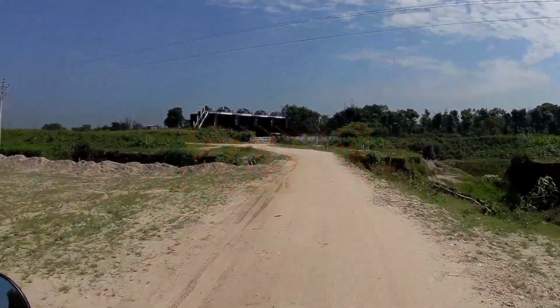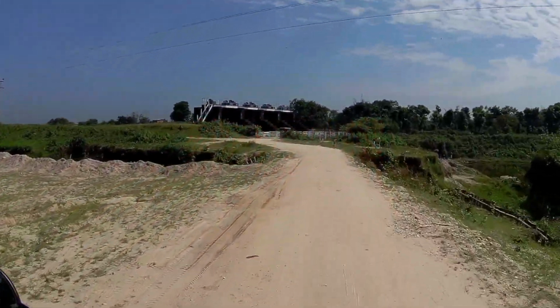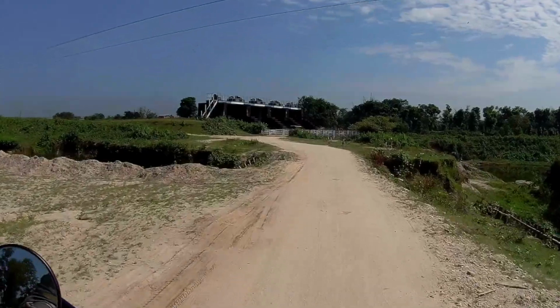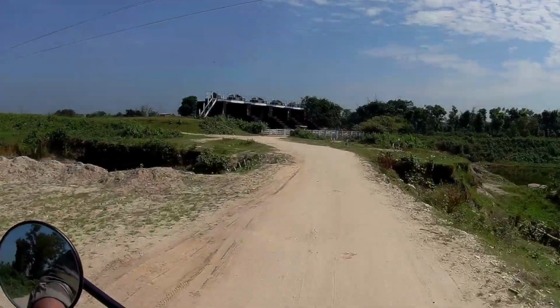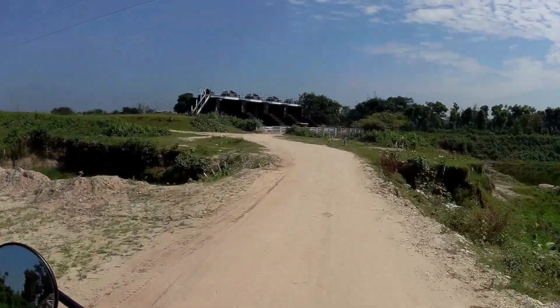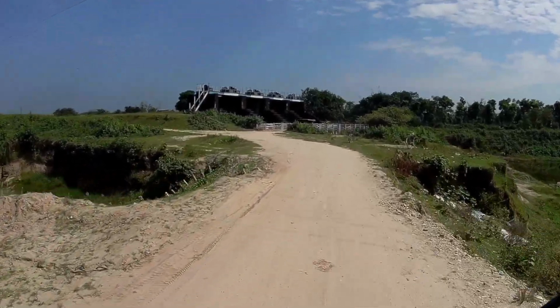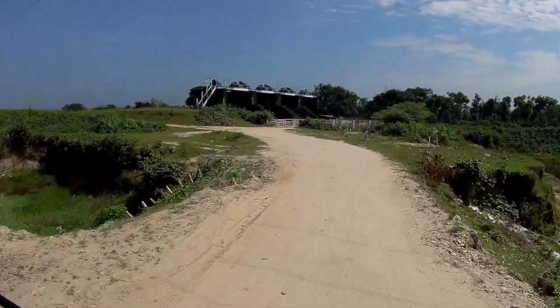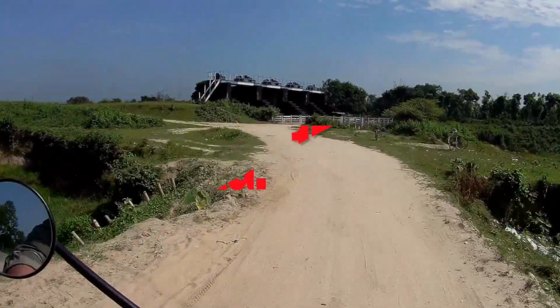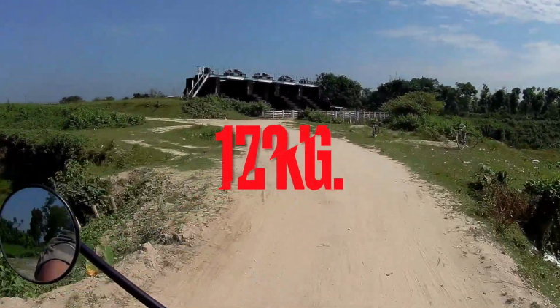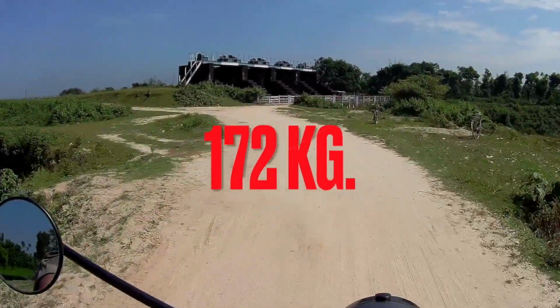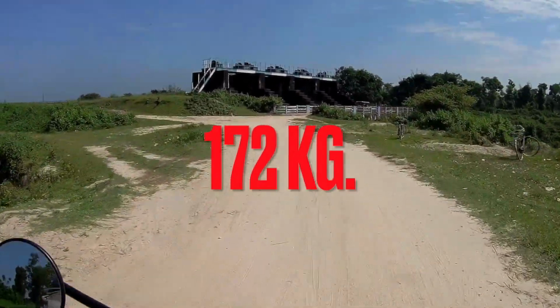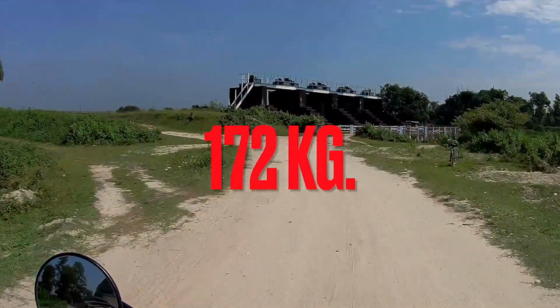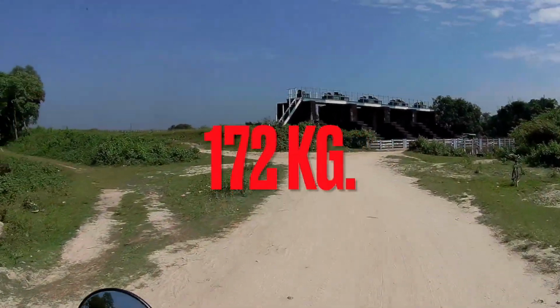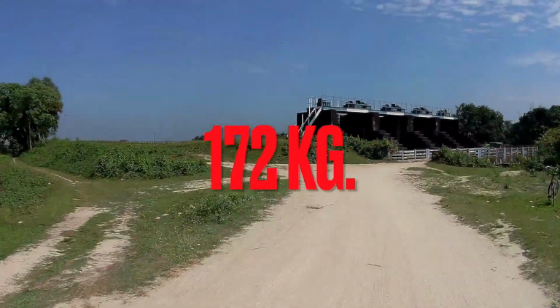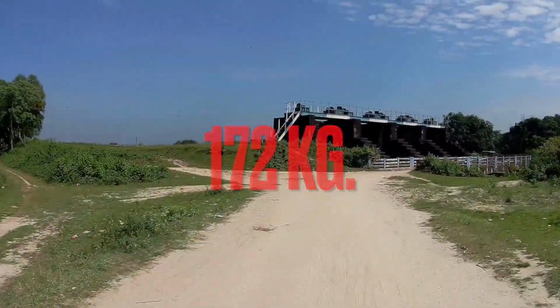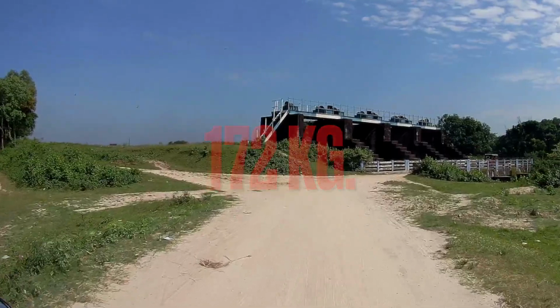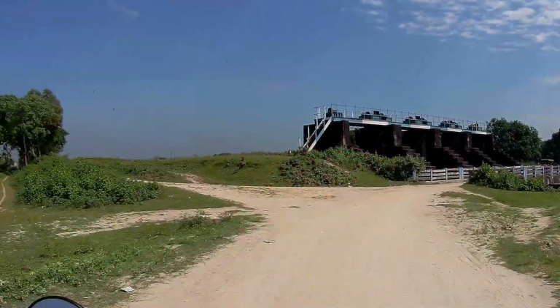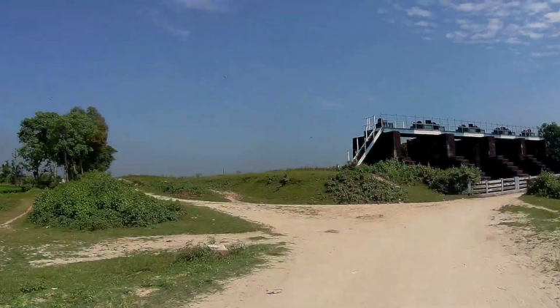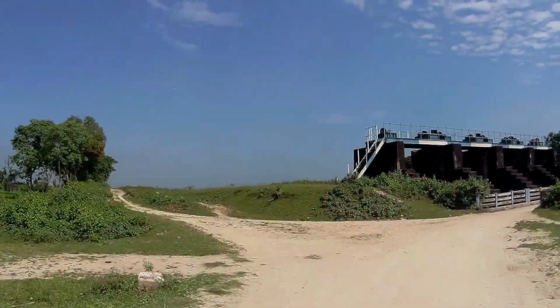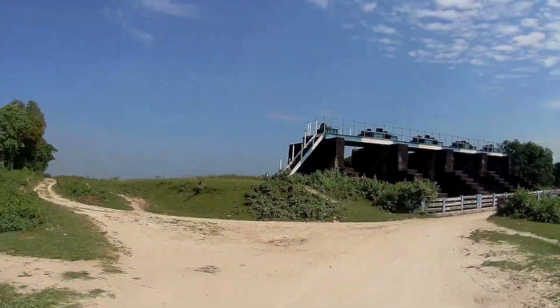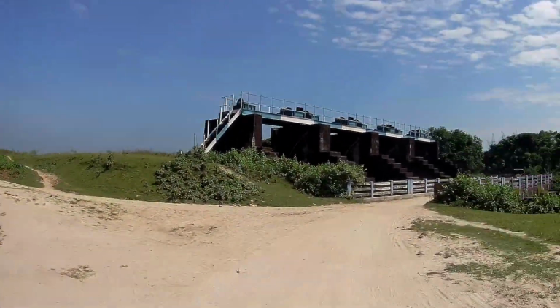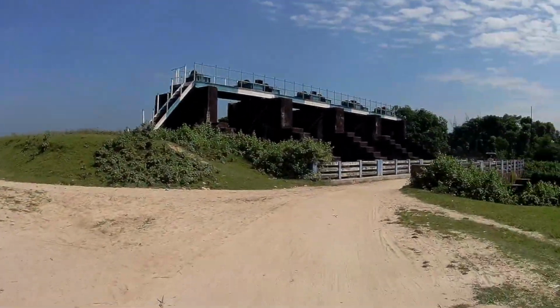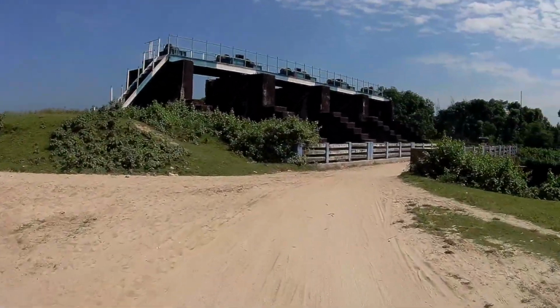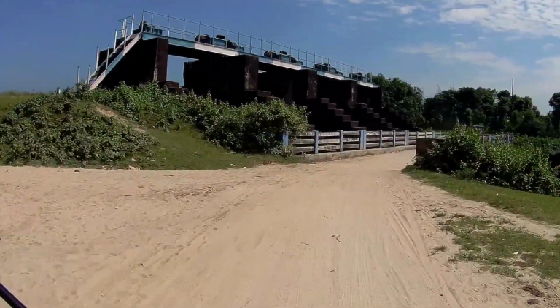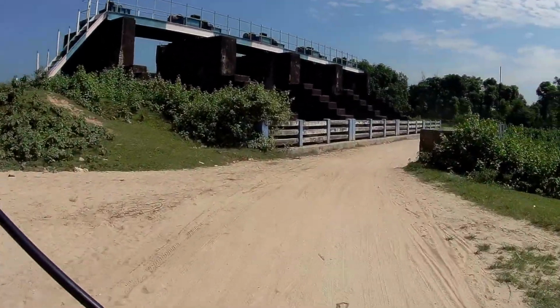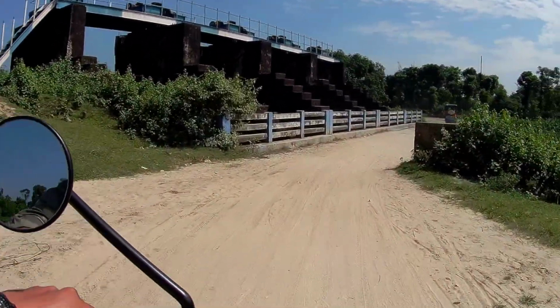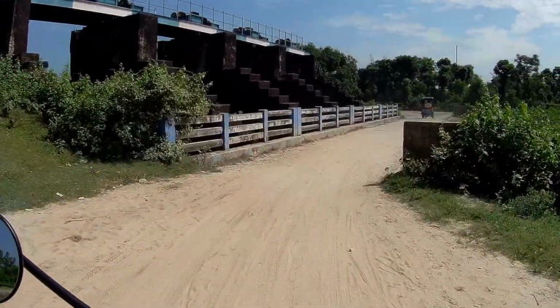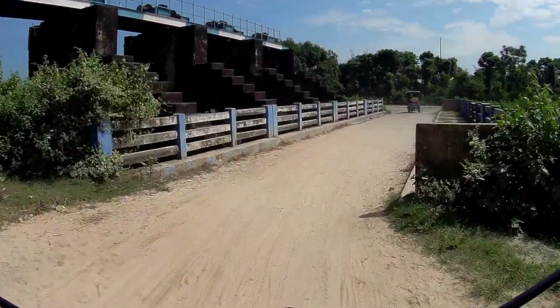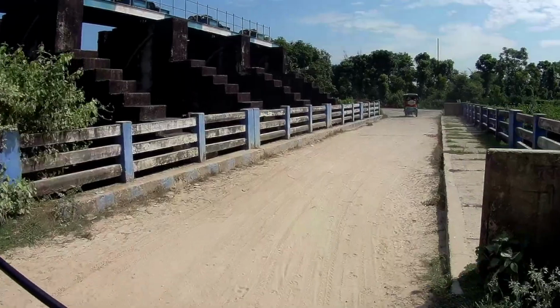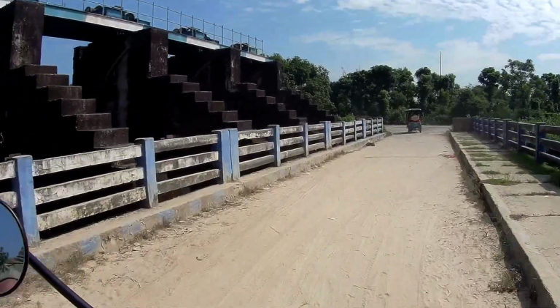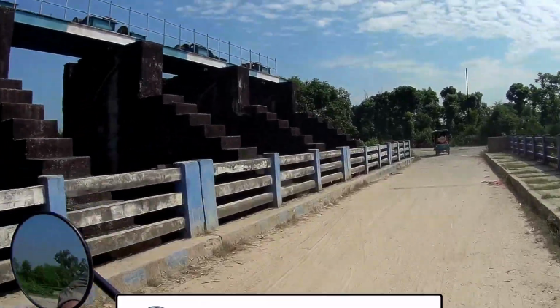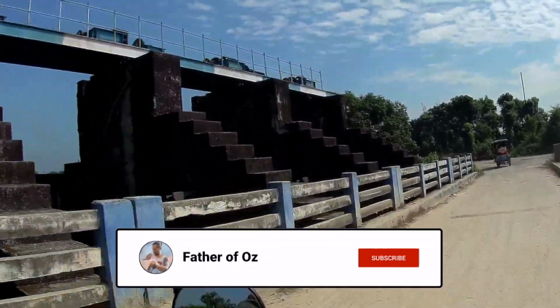This is the new Jawa Classic cruiser, which has put out 27.33 horsepower. Its dry weight is 172 kilos, but it feels much lighter, guys, if you ask me.